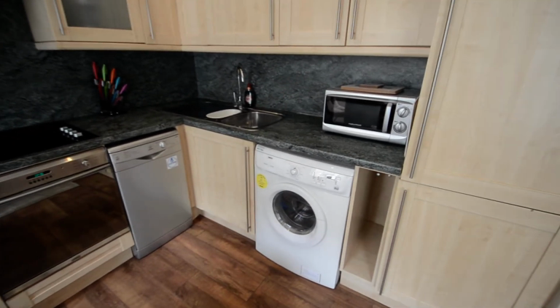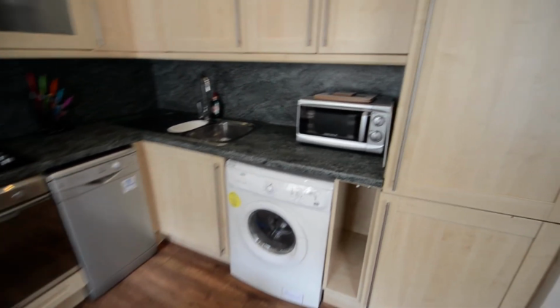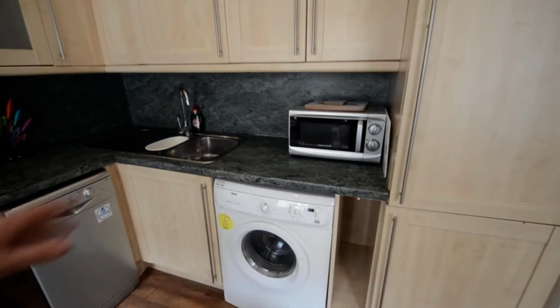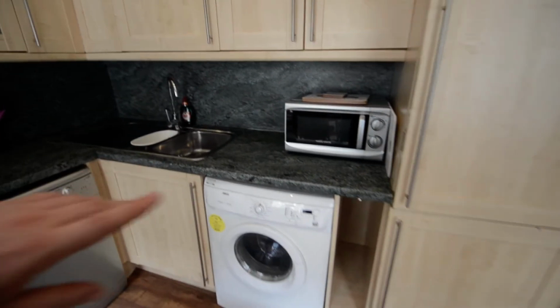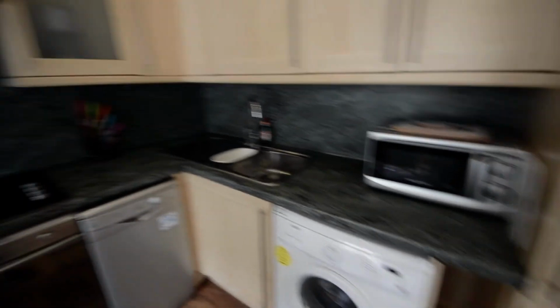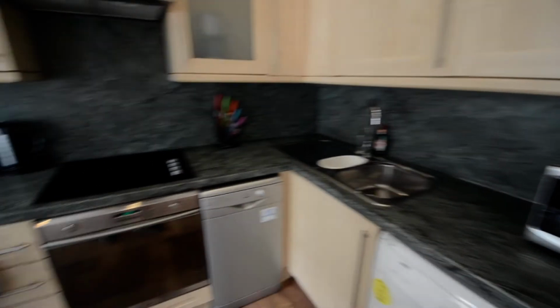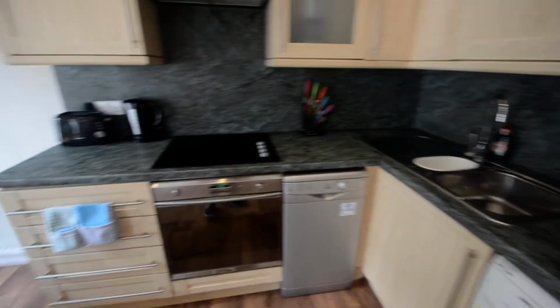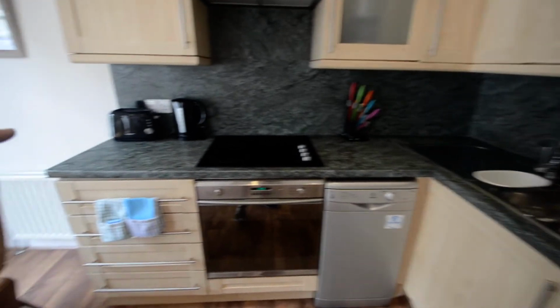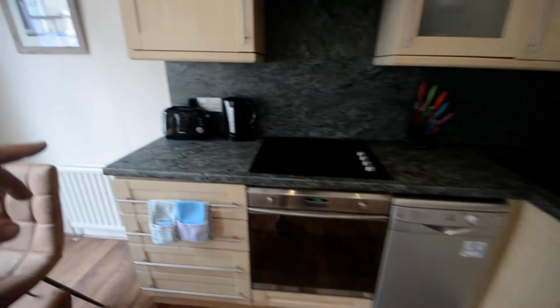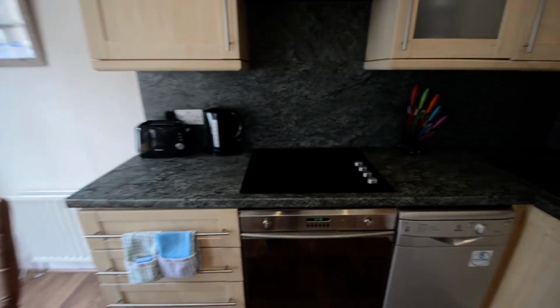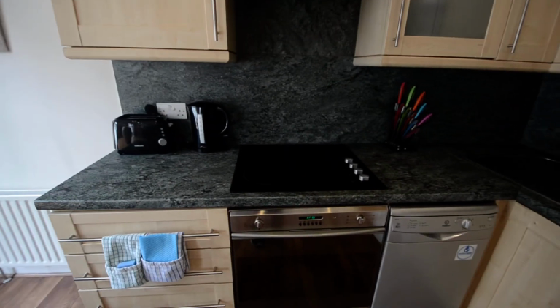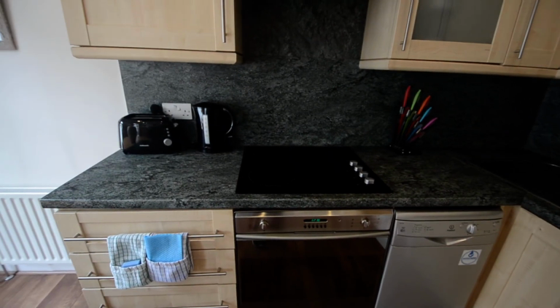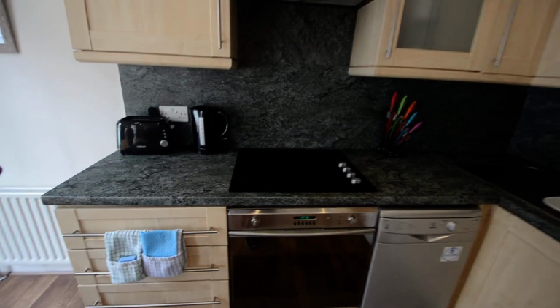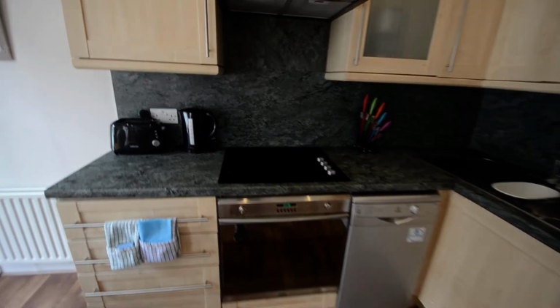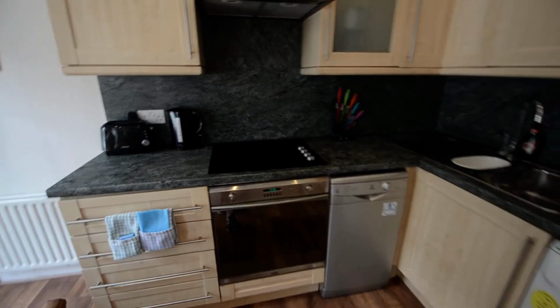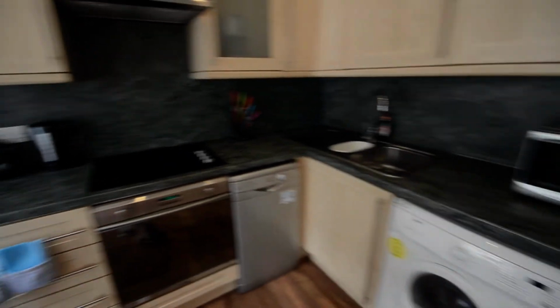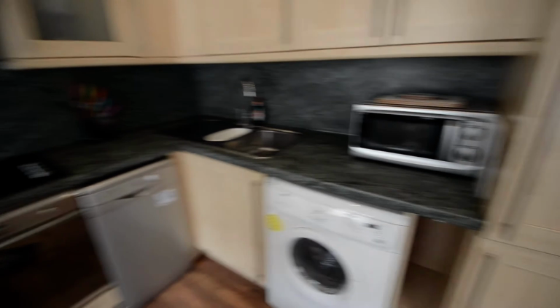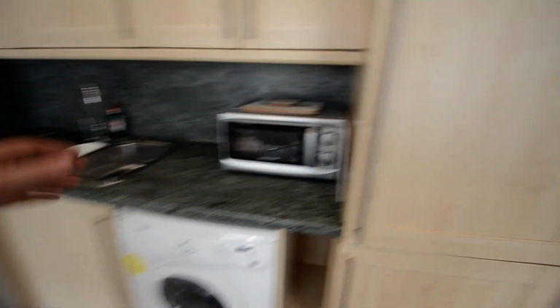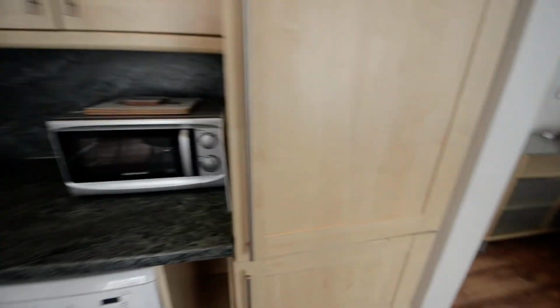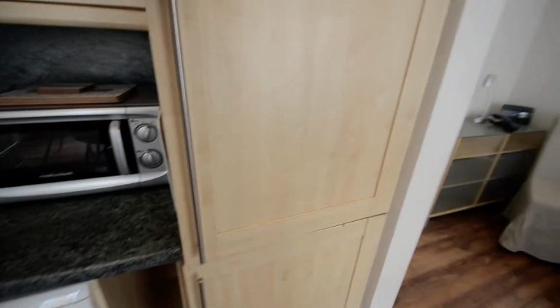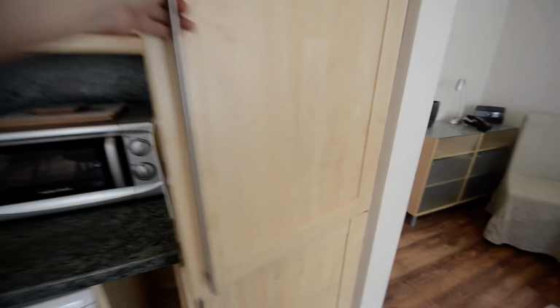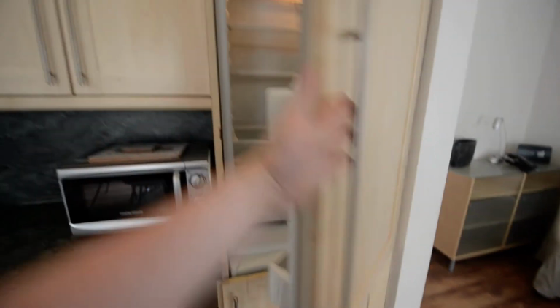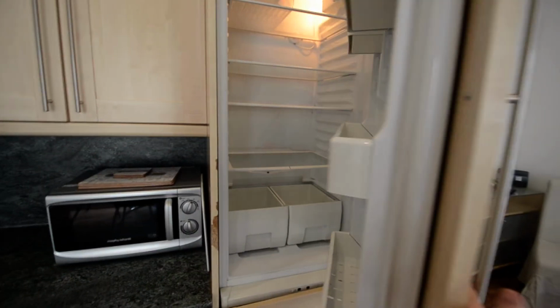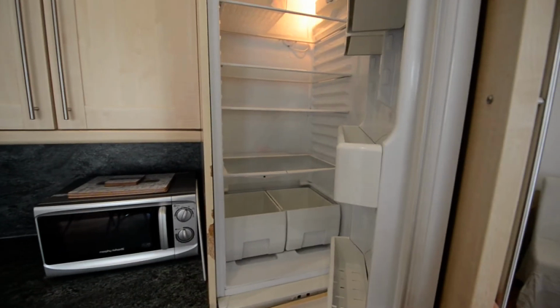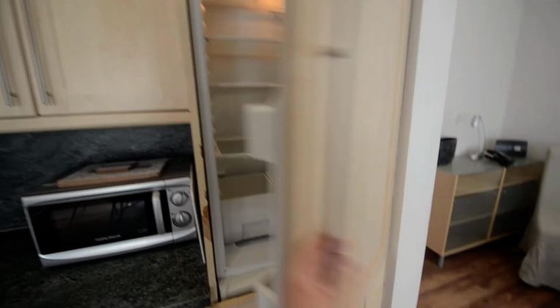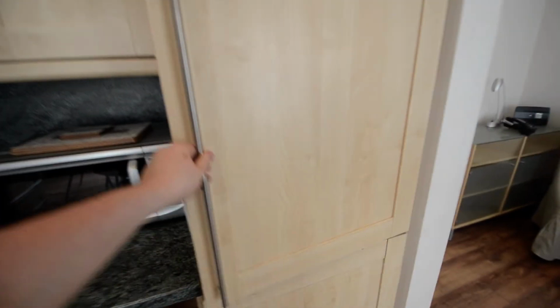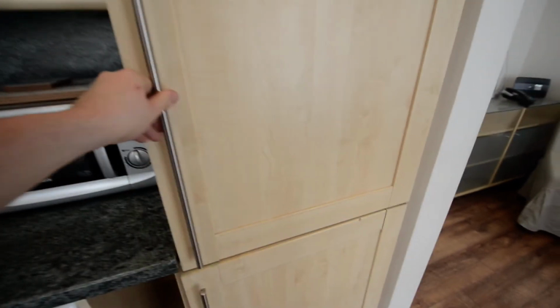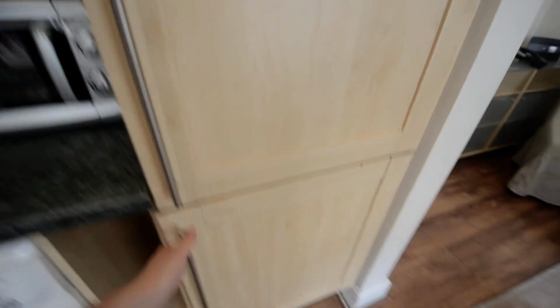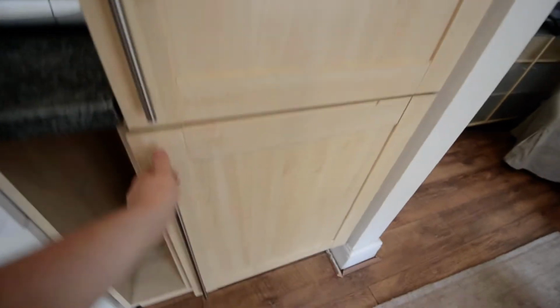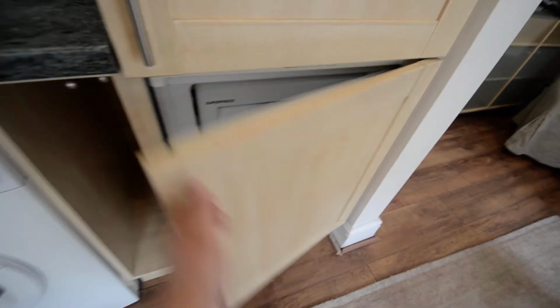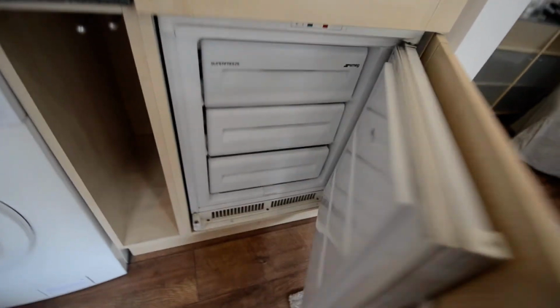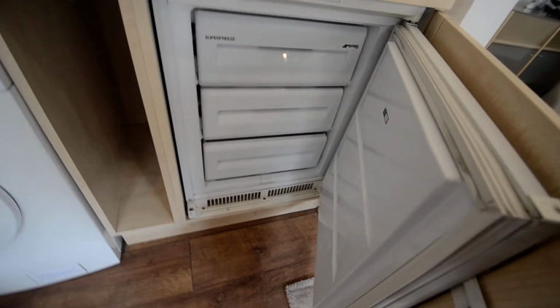There is a microwave, toaster, kettle, and a coffee percolator machine. There is also a large fridge and a separate freezer.